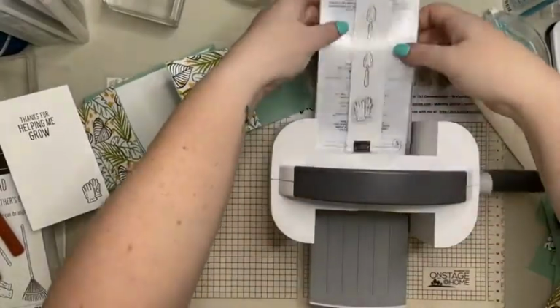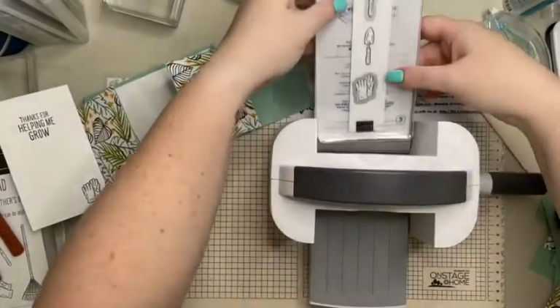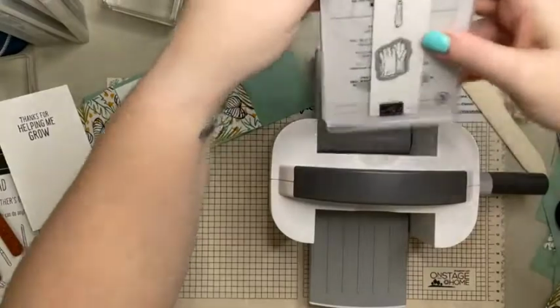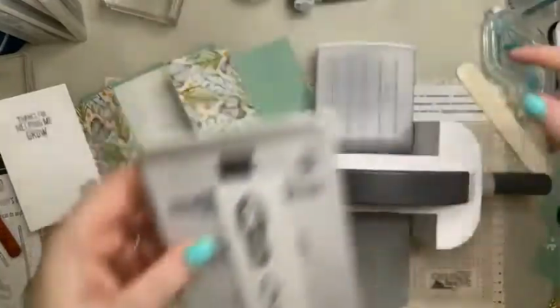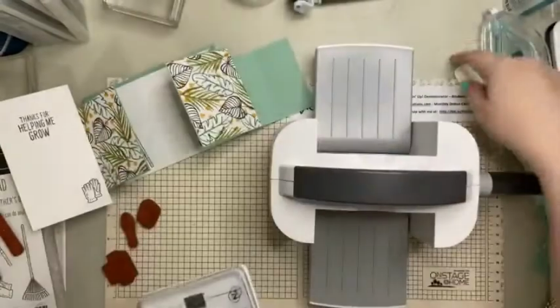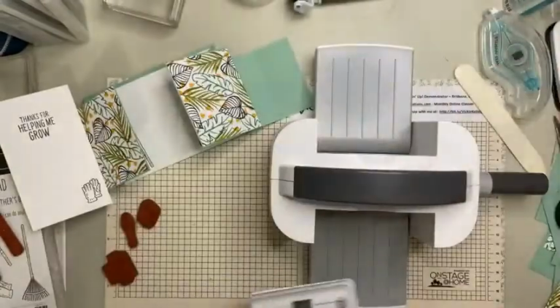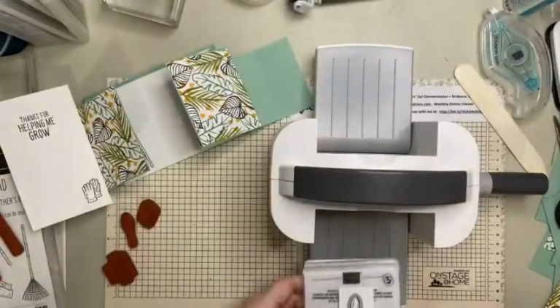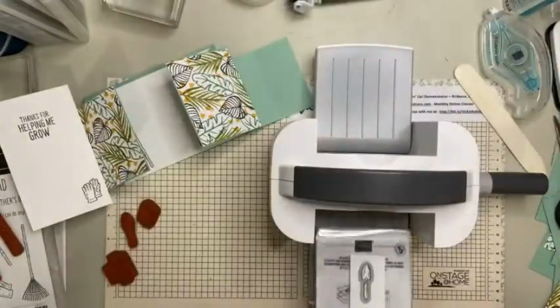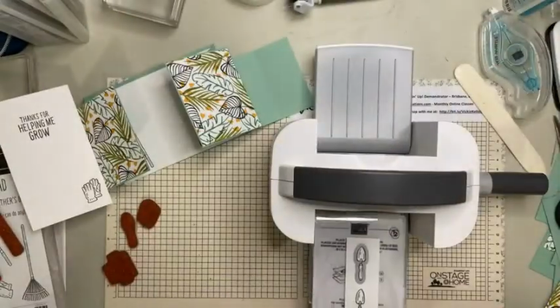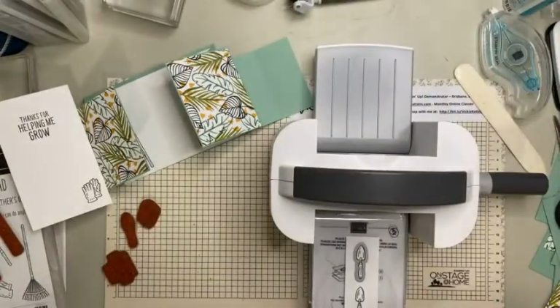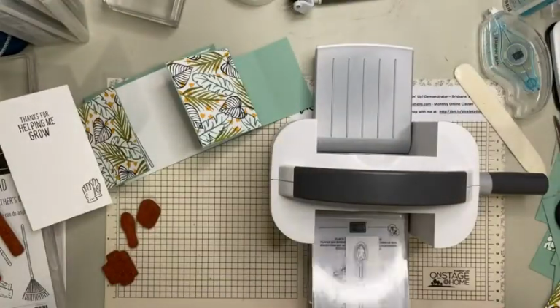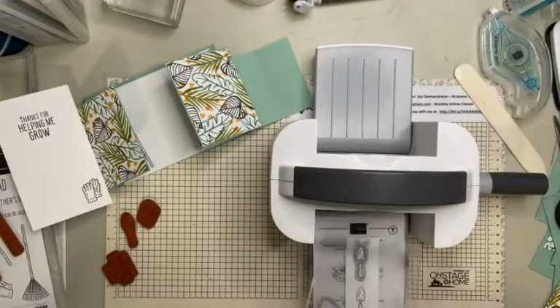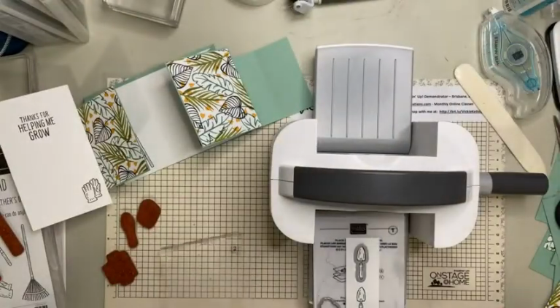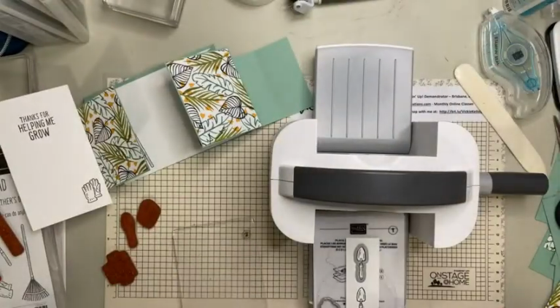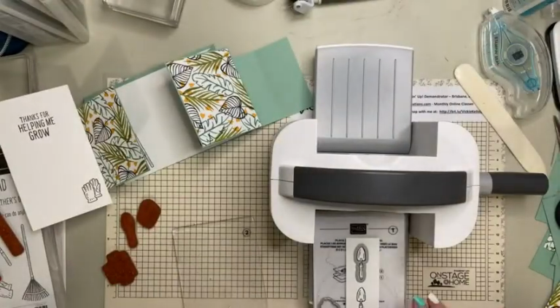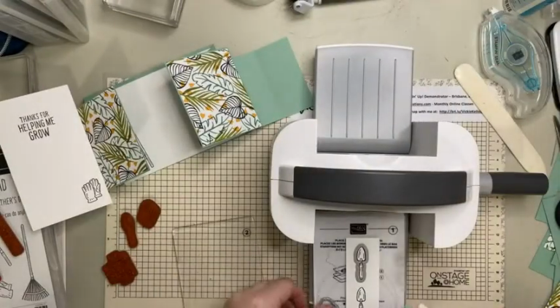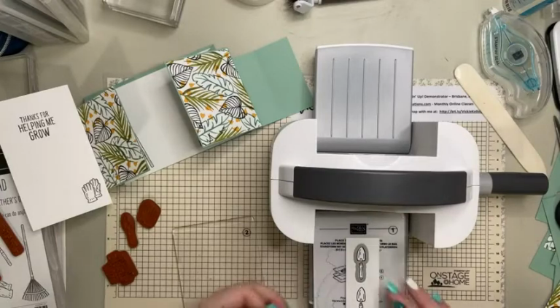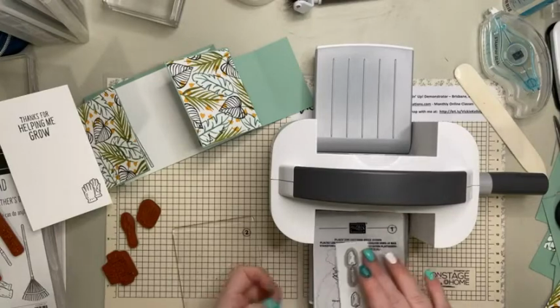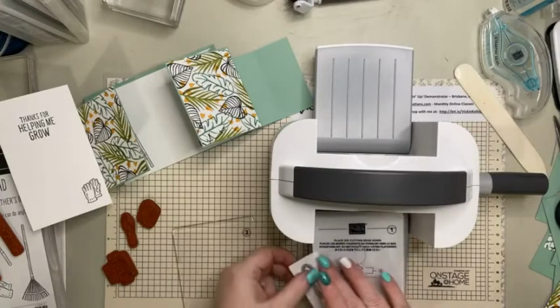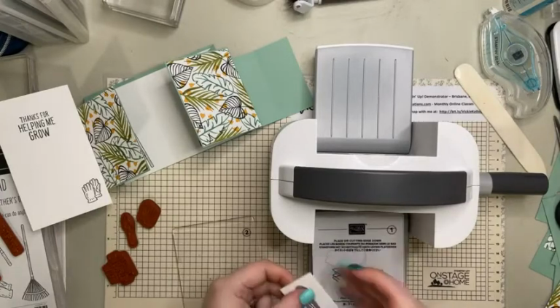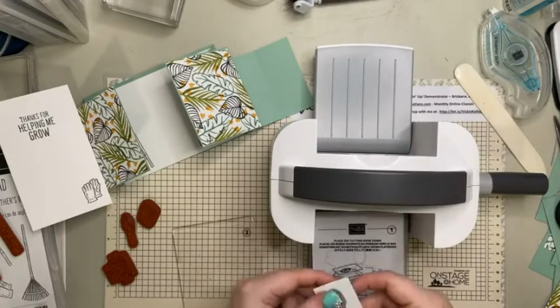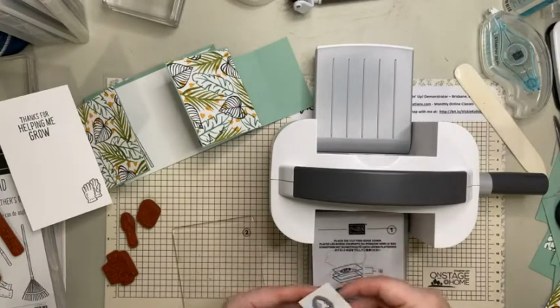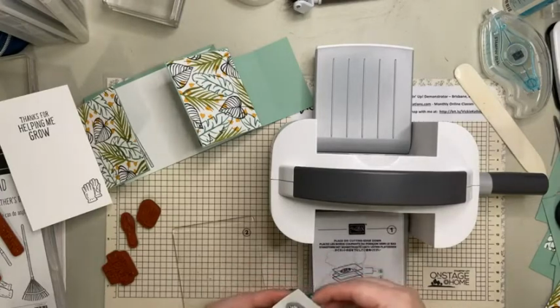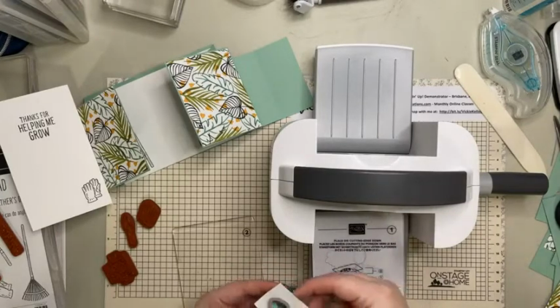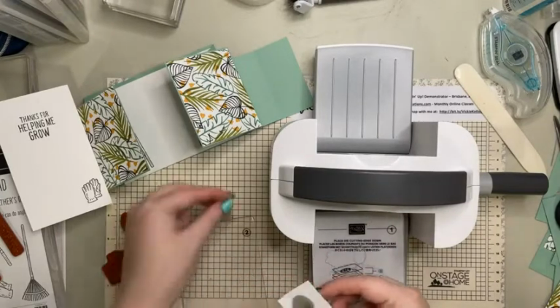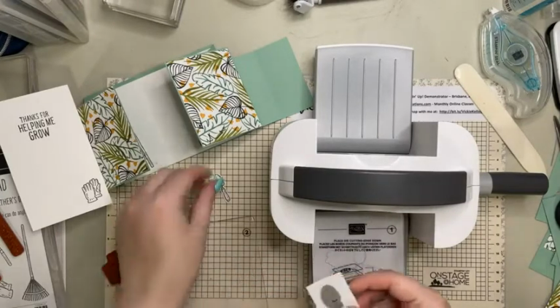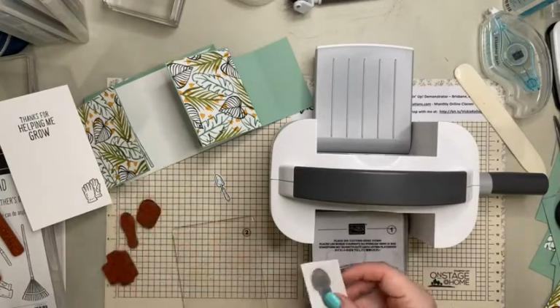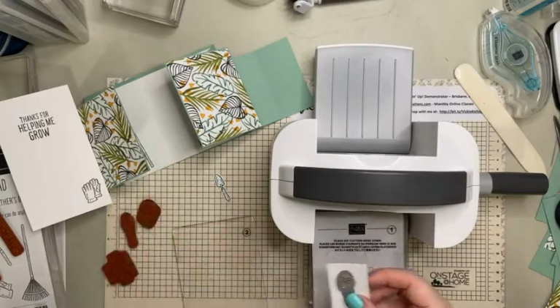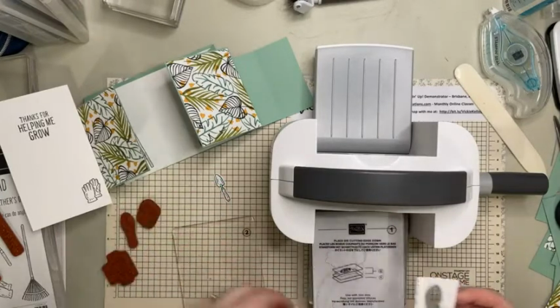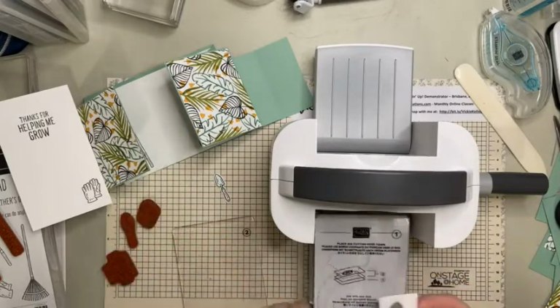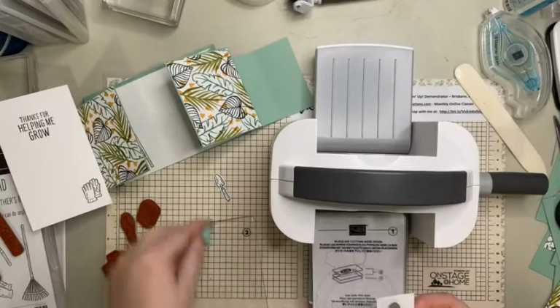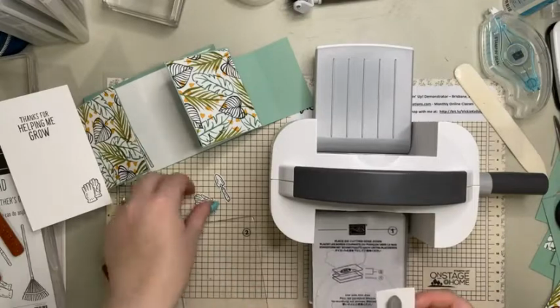I've lost my pretty woodgrain background on my table - I'm using a different table - so I might have to look at getting some more woodgrain. I should have probably coloured them in before I cut them out, they're going to be a bit hard to colour in now.